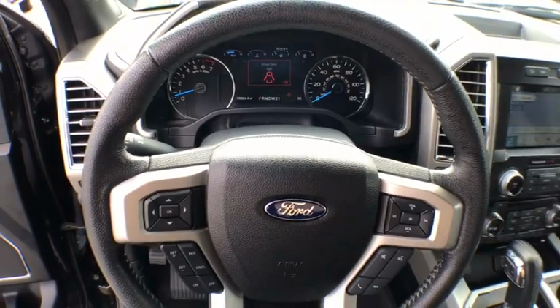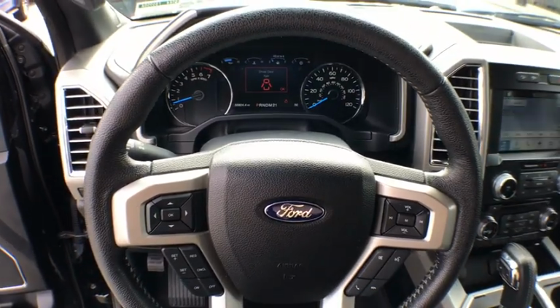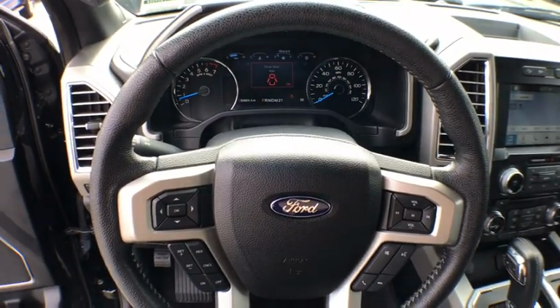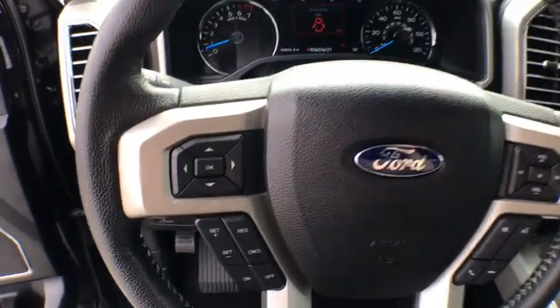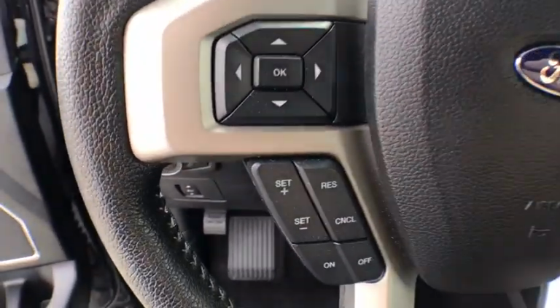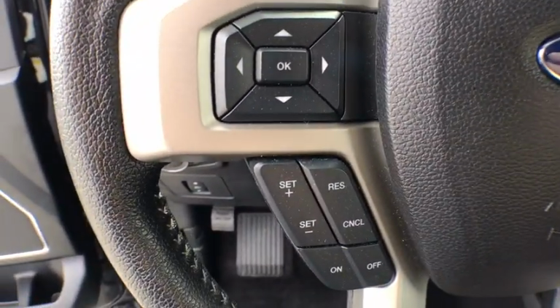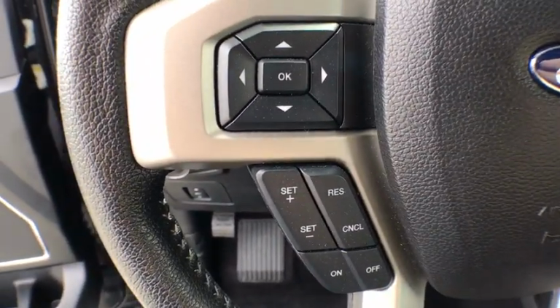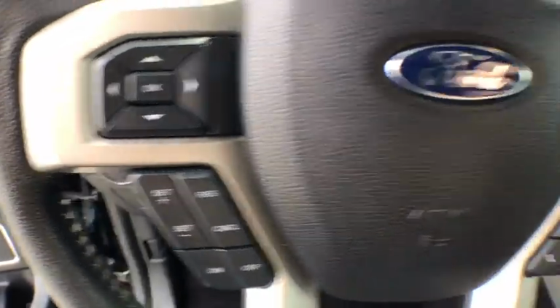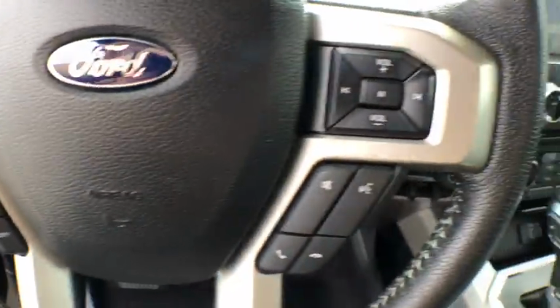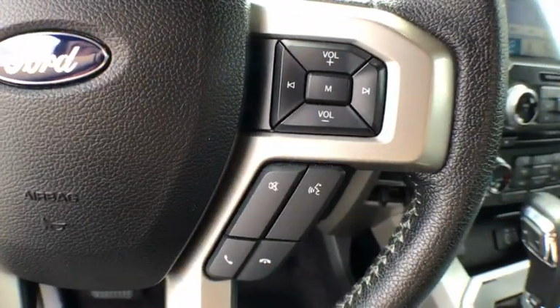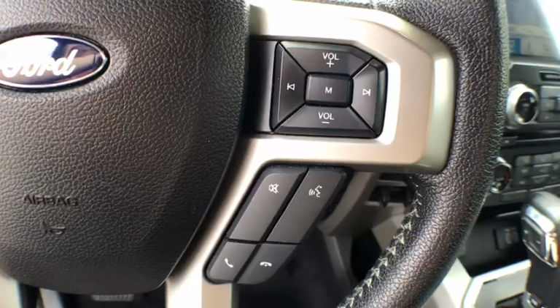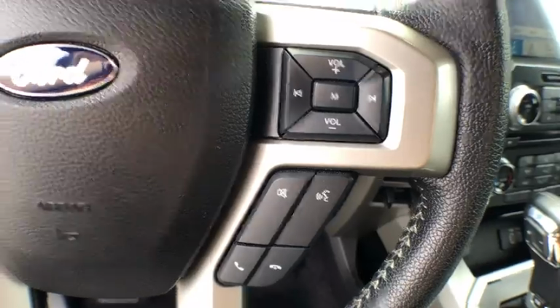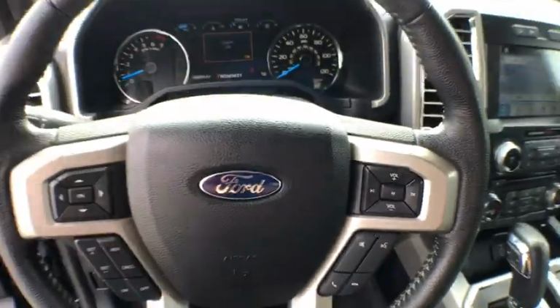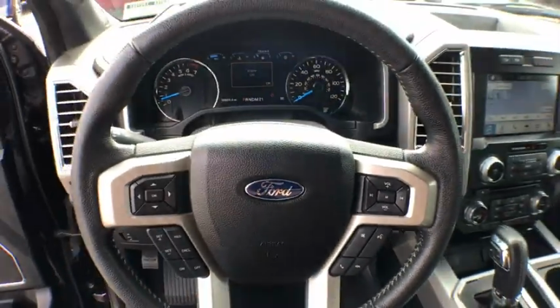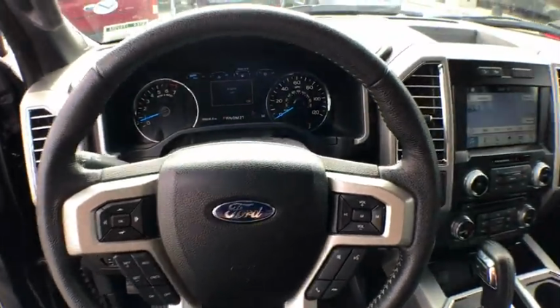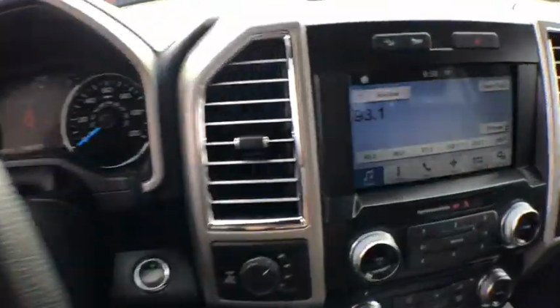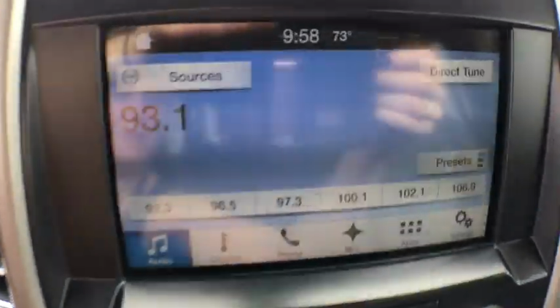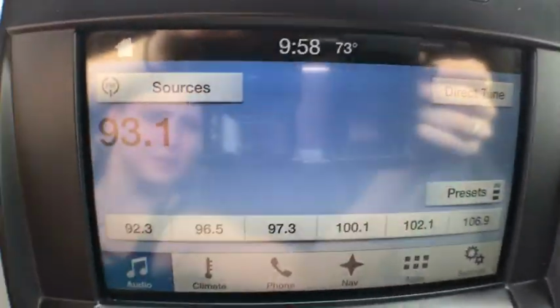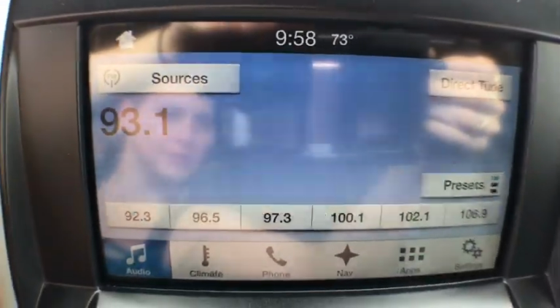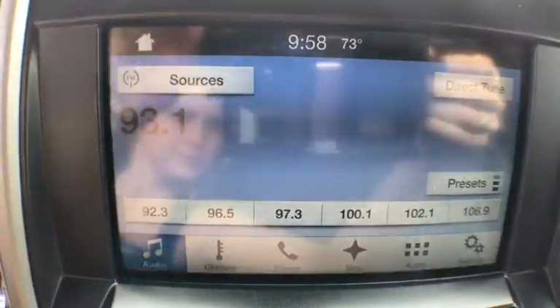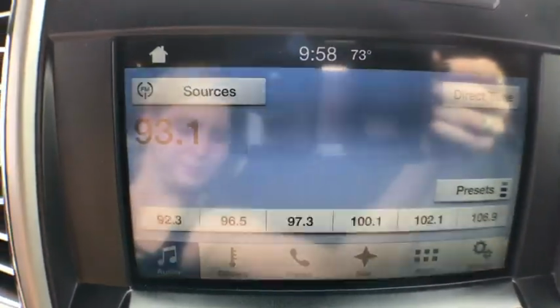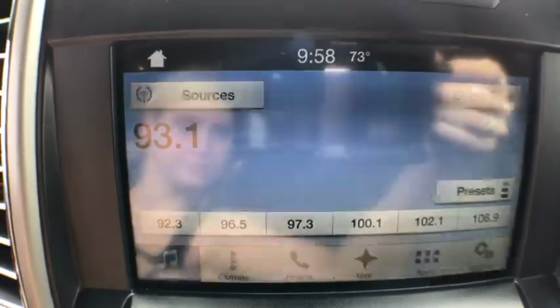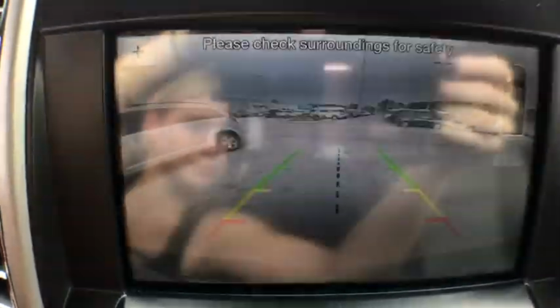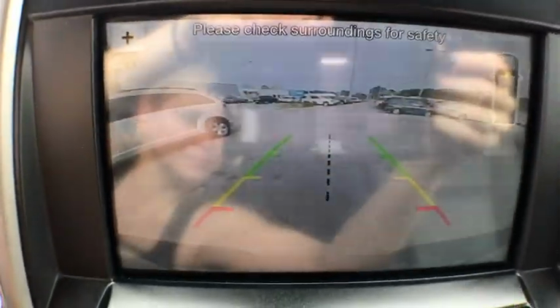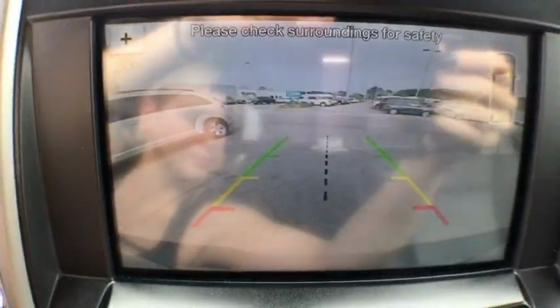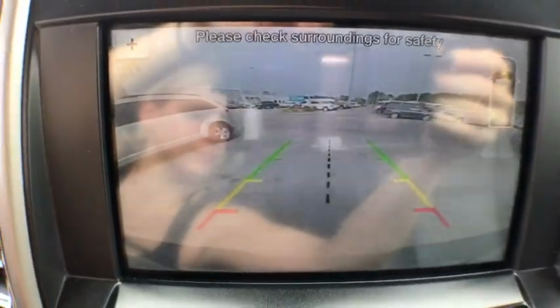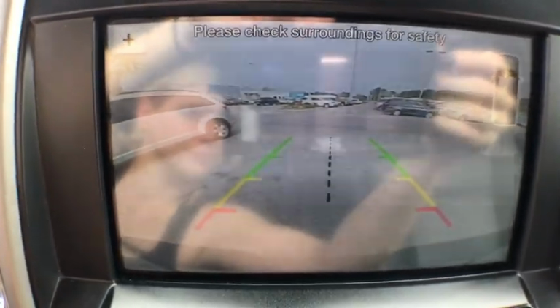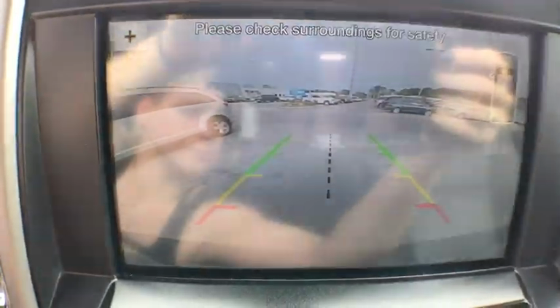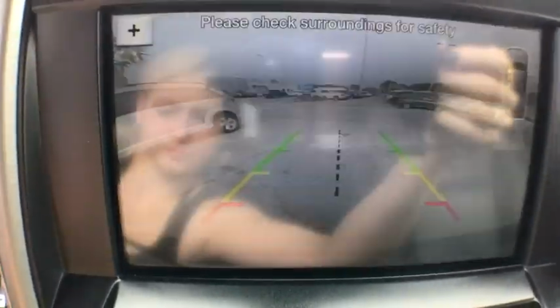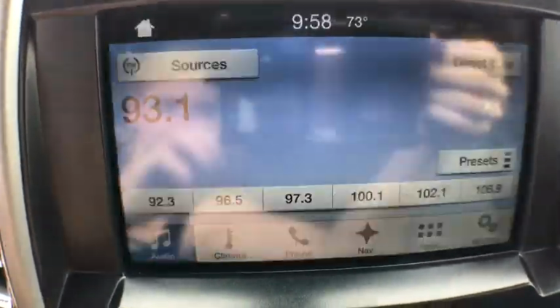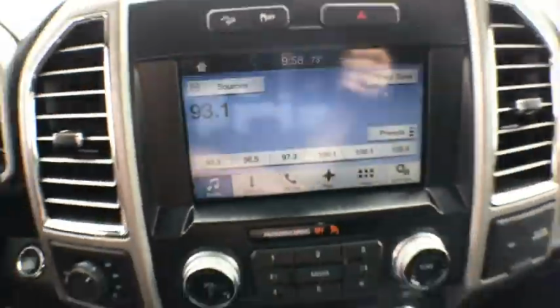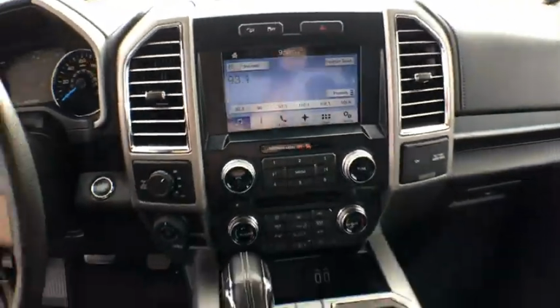Voice activated navigation system, rear window defroster, electronic stability control, fog lights, security system, CD player, power windows, compass, heated front seats, trip computer, heated steering wheel. Come take a test drive today.